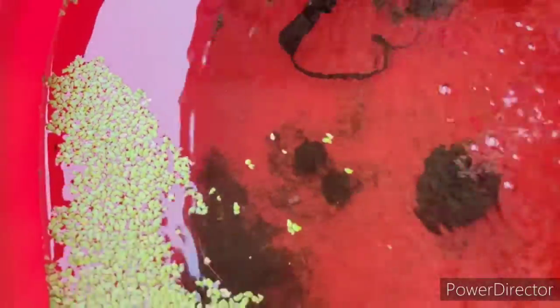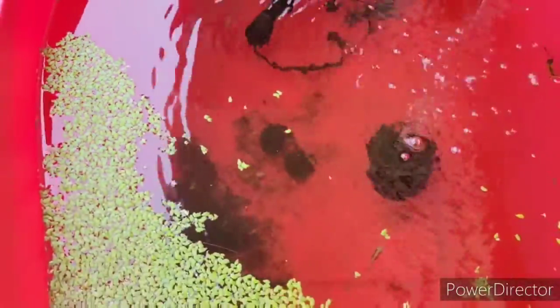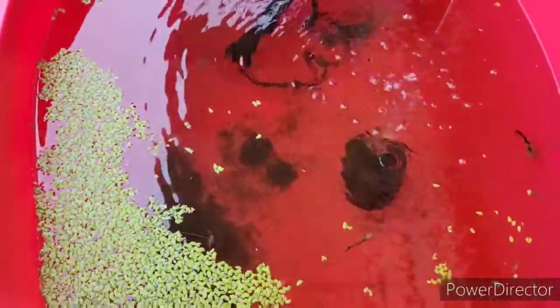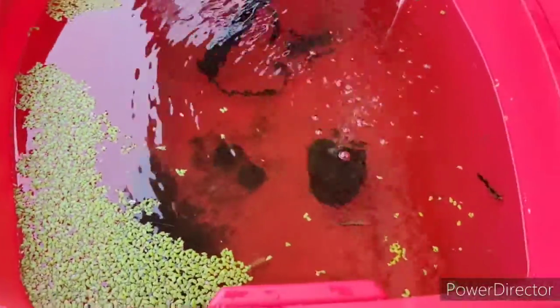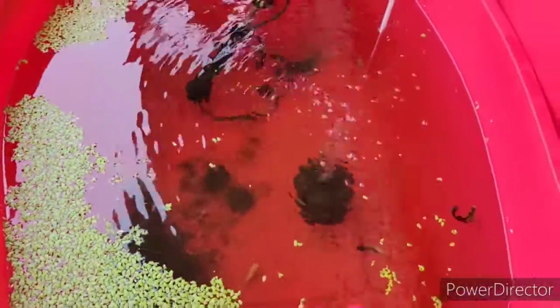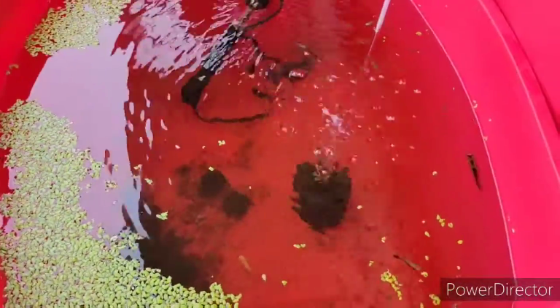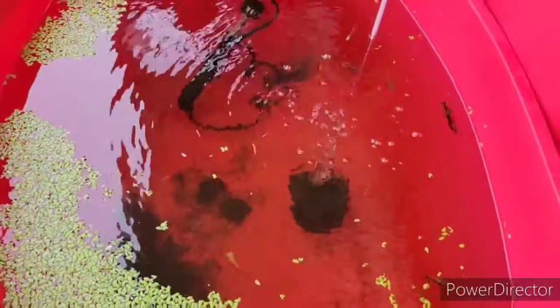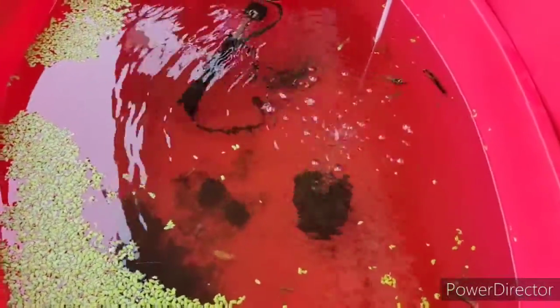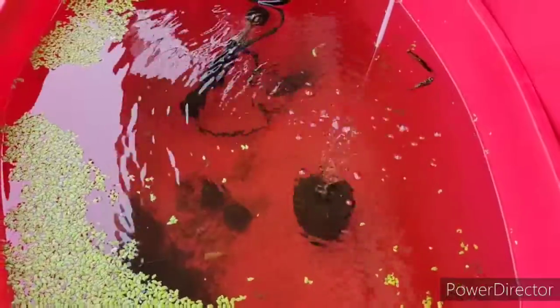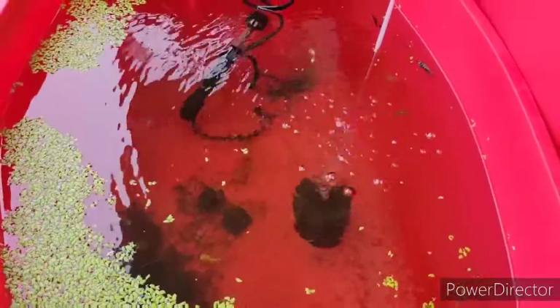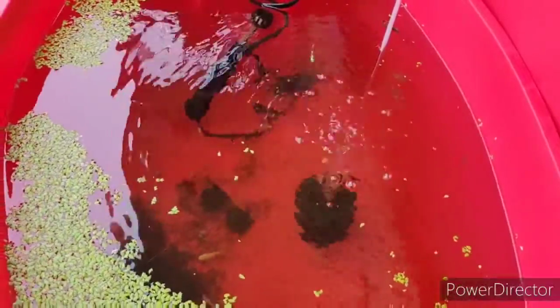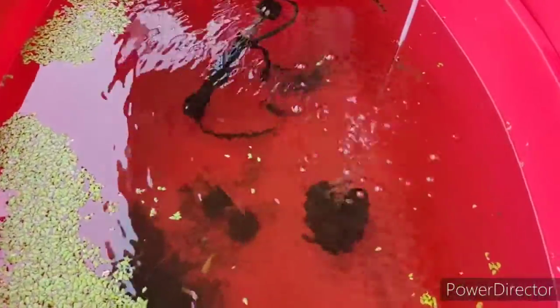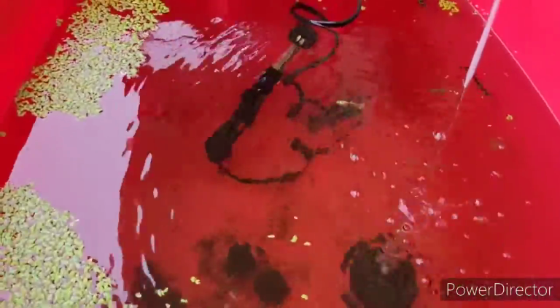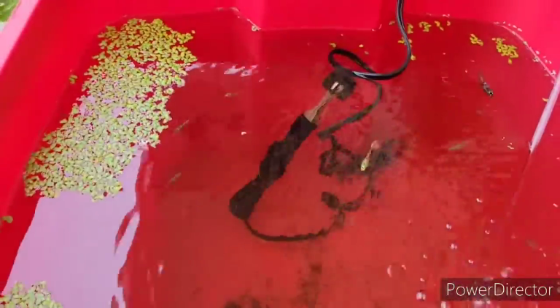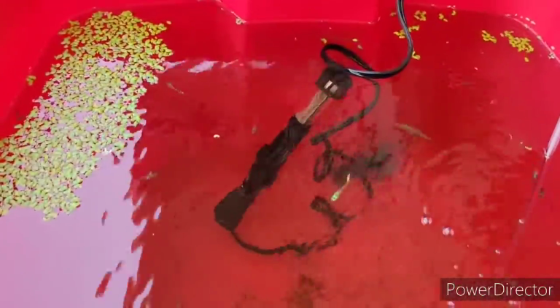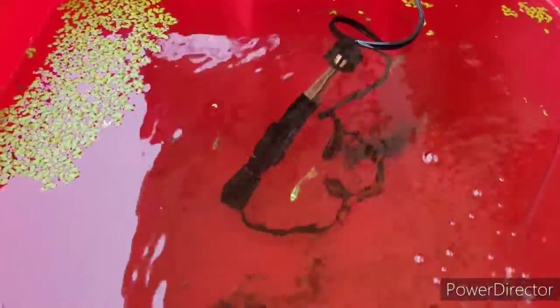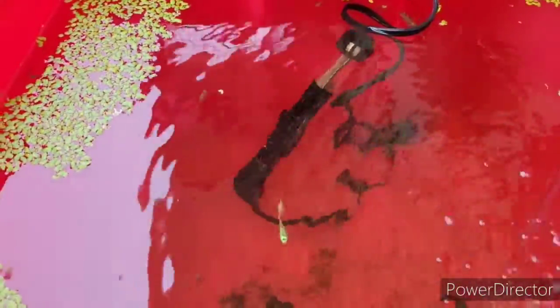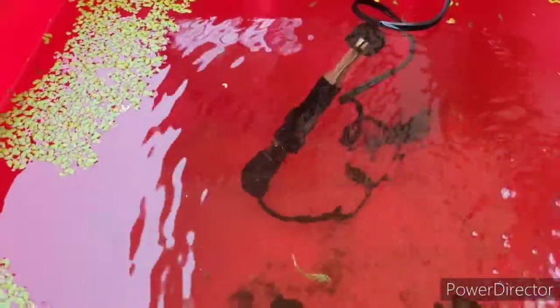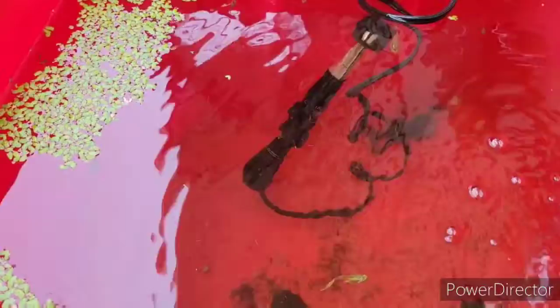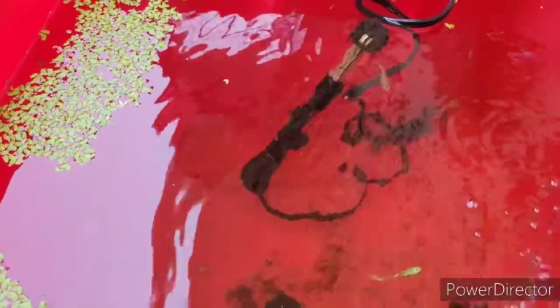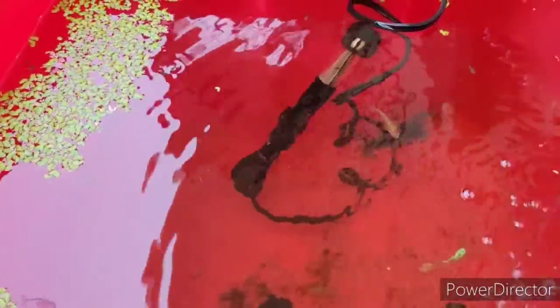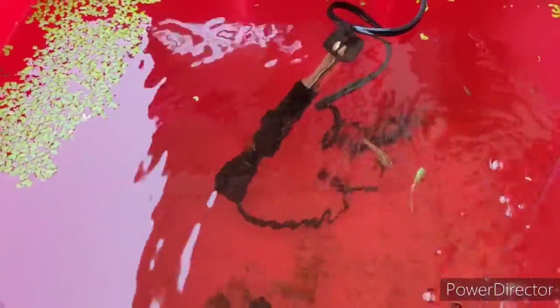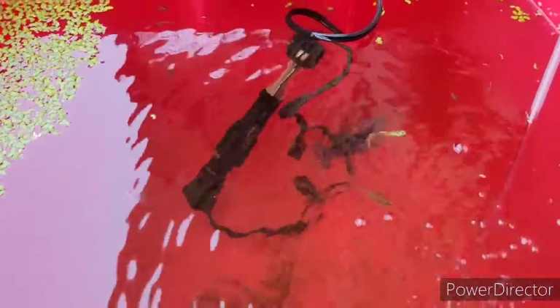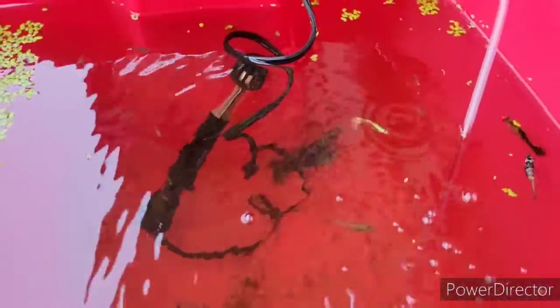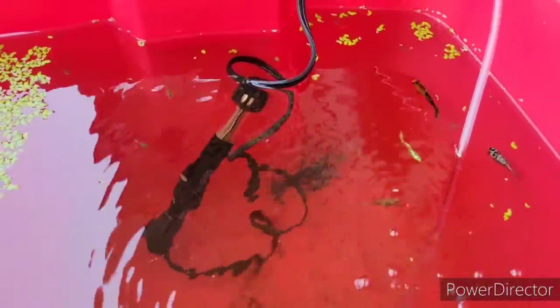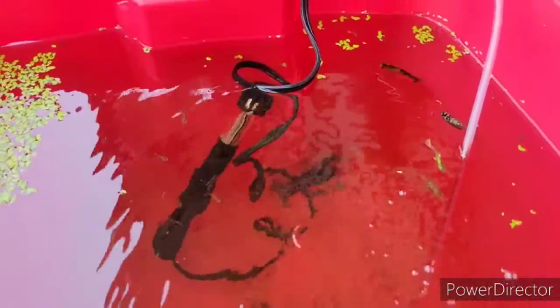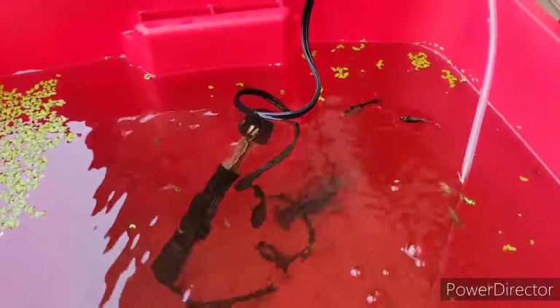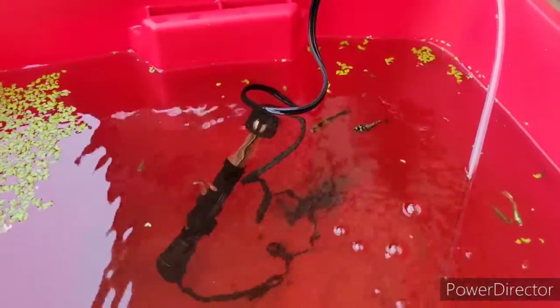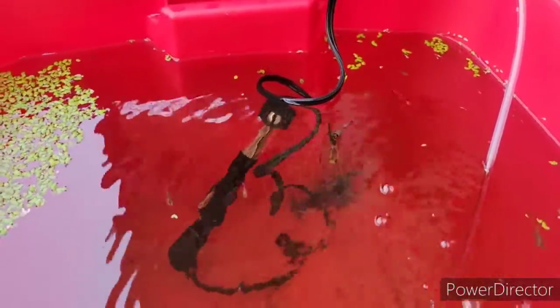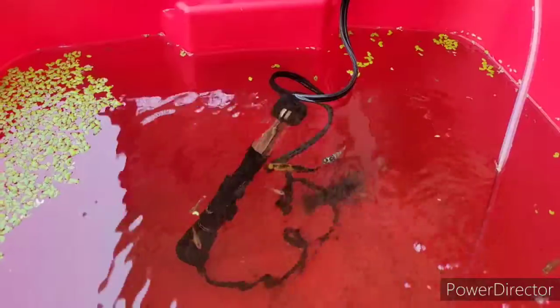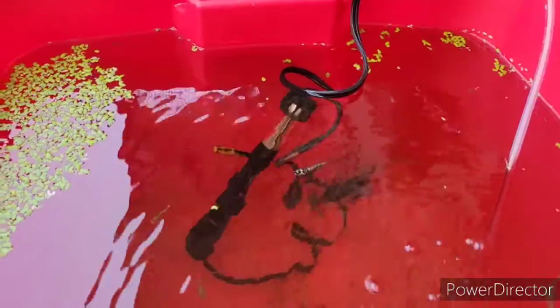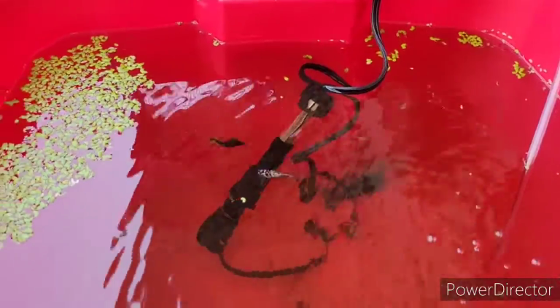That's just an update on my little tub. Fish are doing well. Now I can enjoy looking at them again. I've removed all the duckweed. But anyway, just a little update on that.